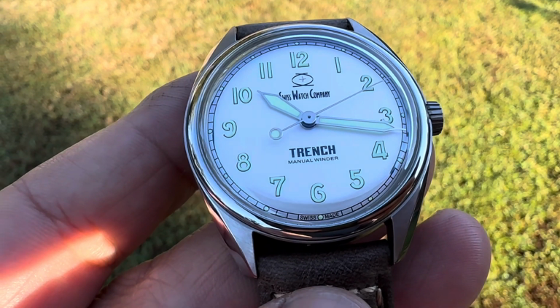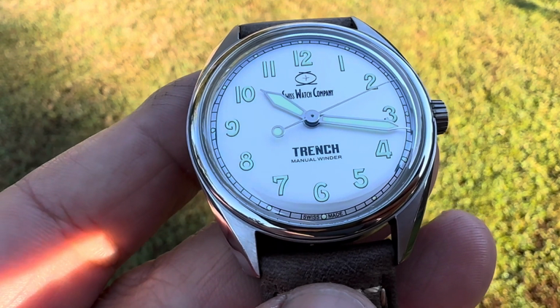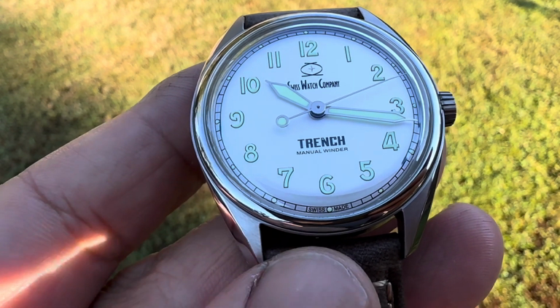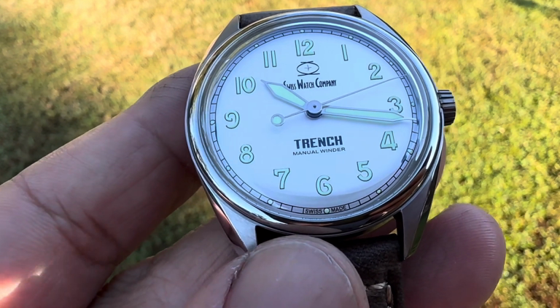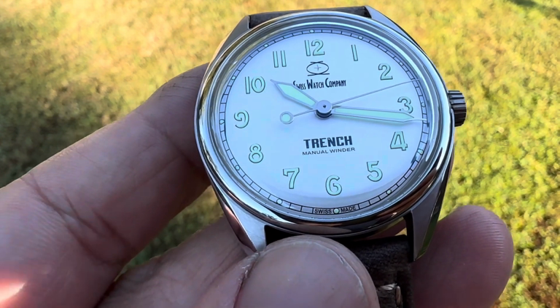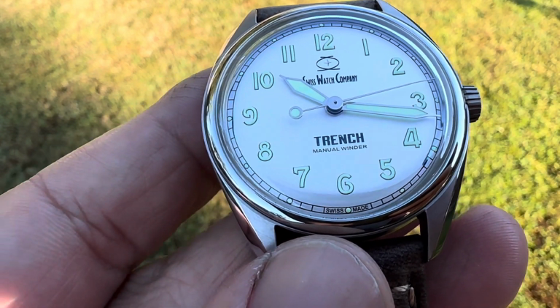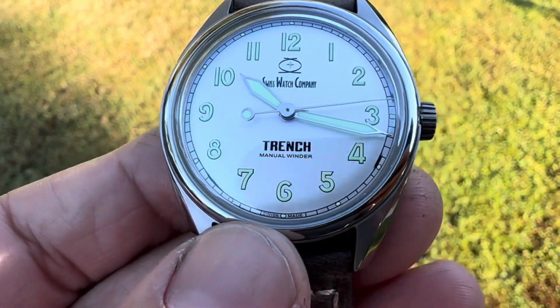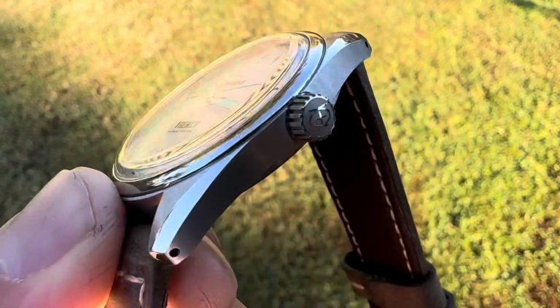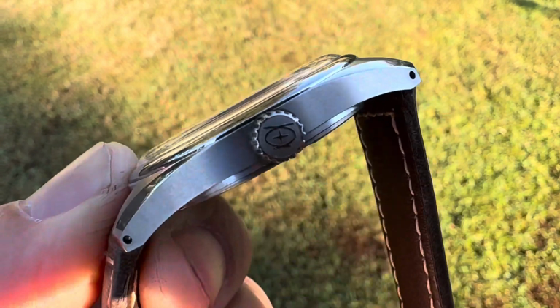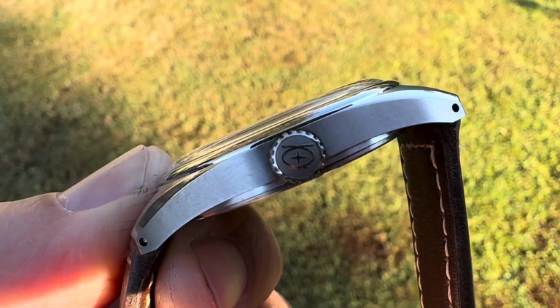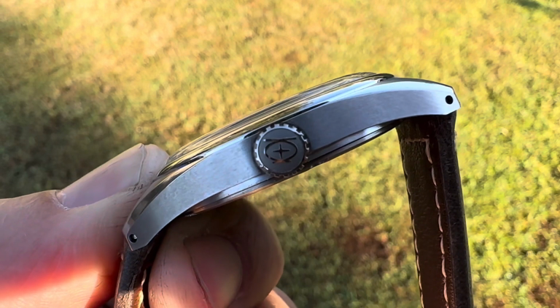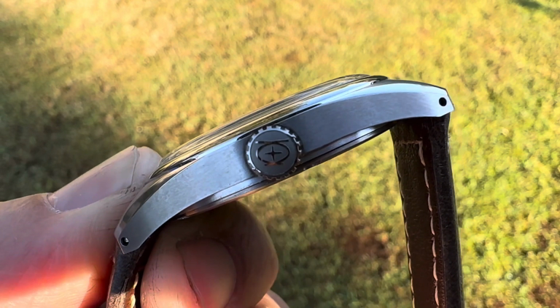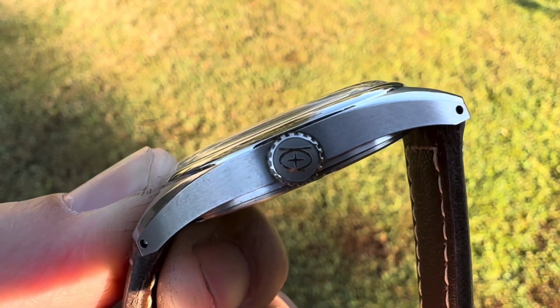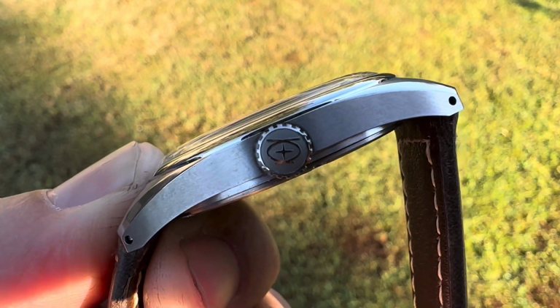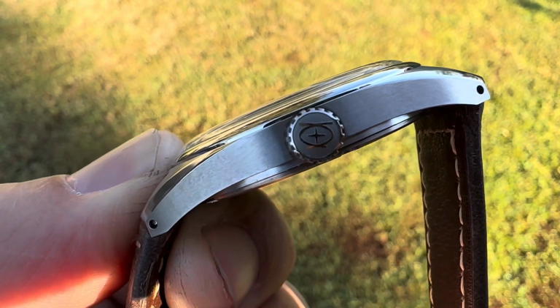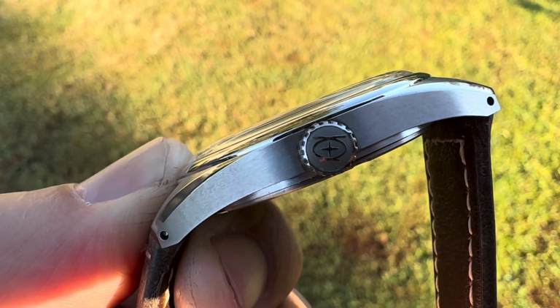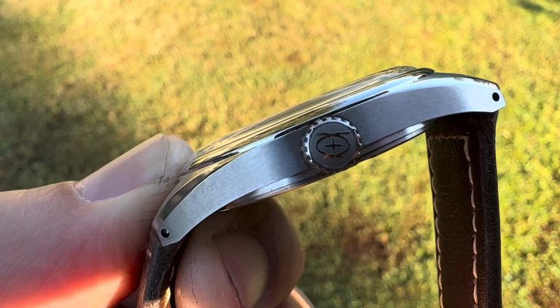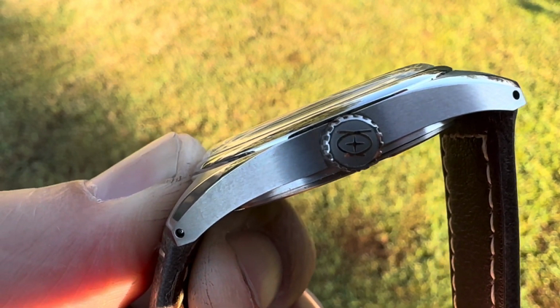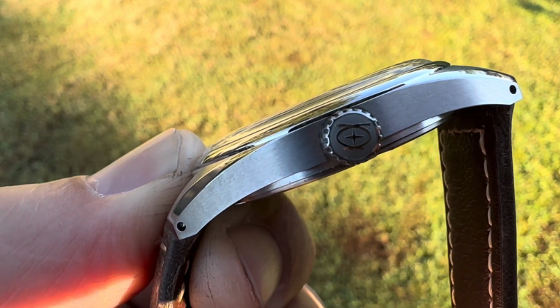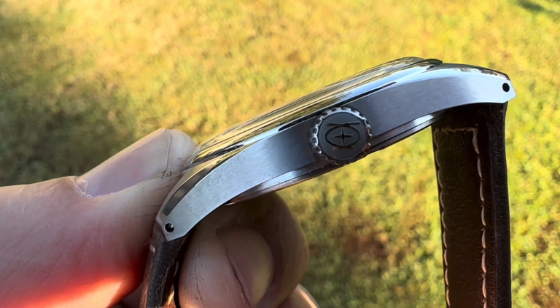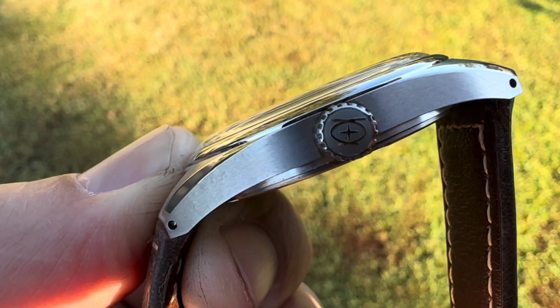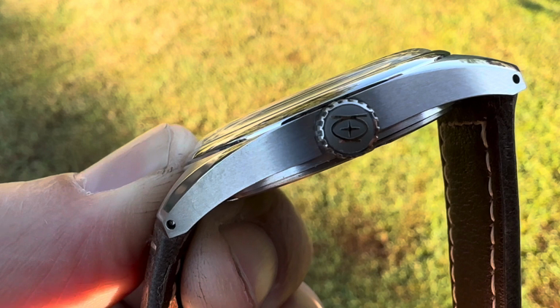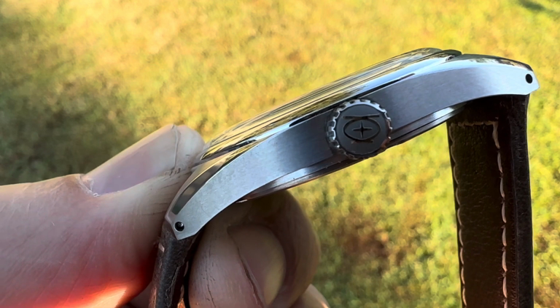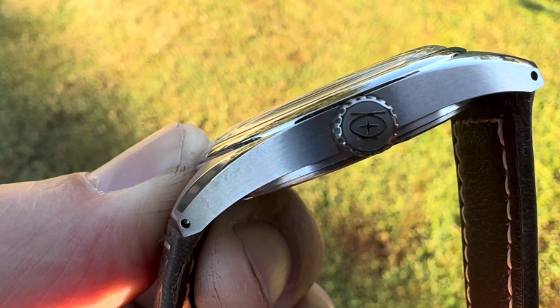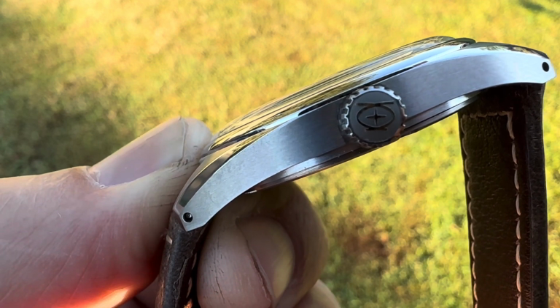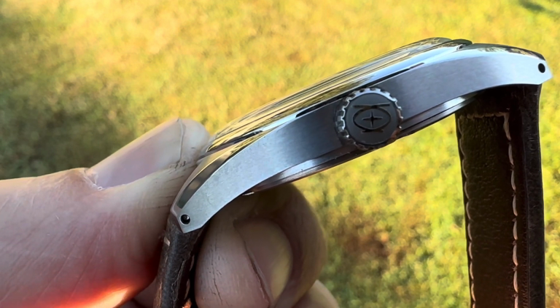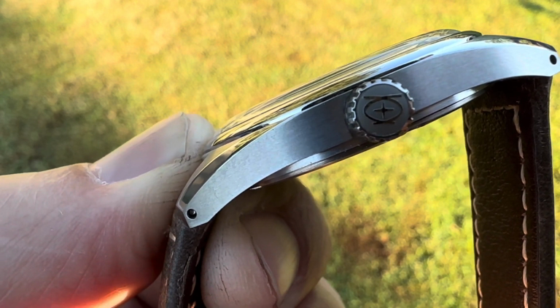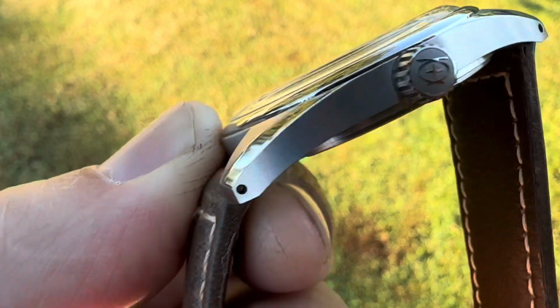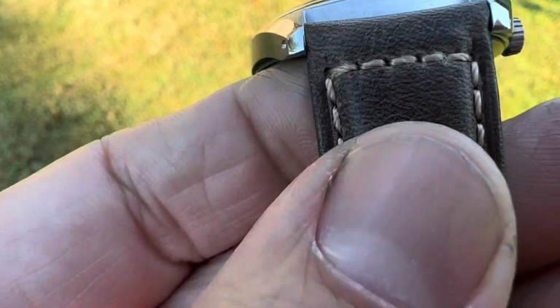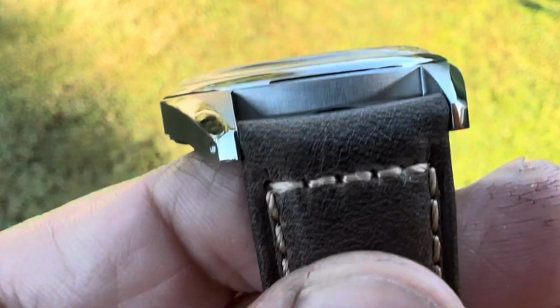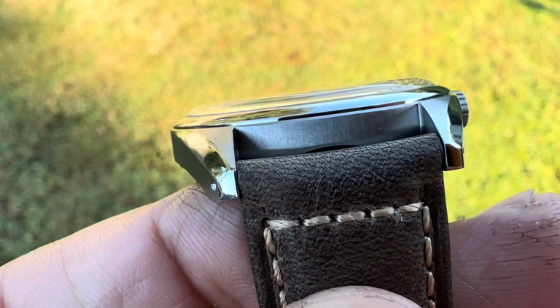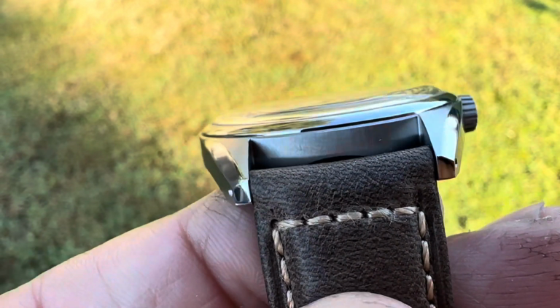It's 38 millimeters from side to side, 45 millimeters from lug tip to lug tip, coming in at 8.5 millimeters thick — I should say thin, honestly, because this is super thin — and a 20 millimeter lug opening.